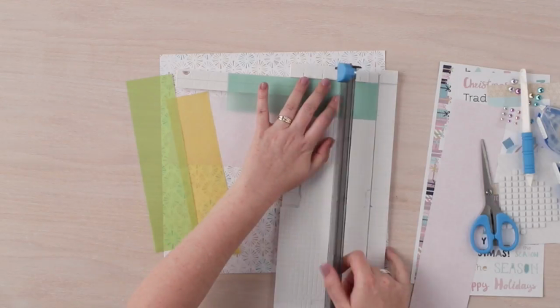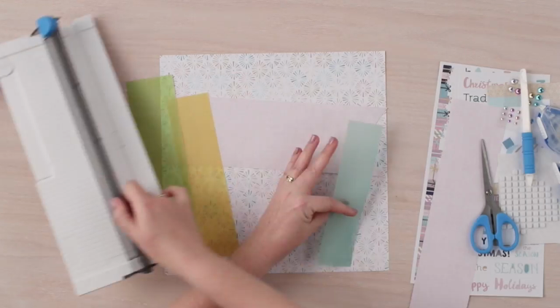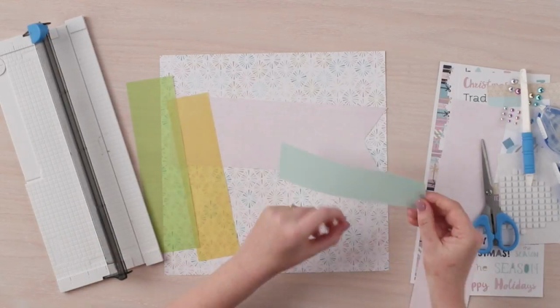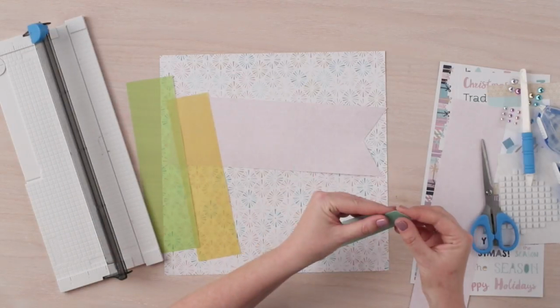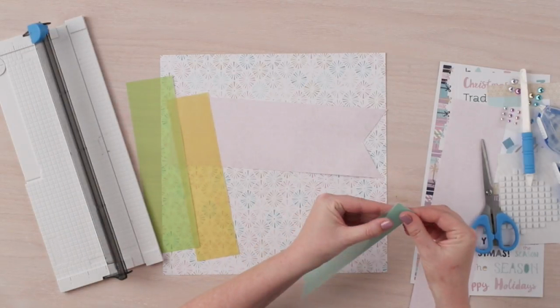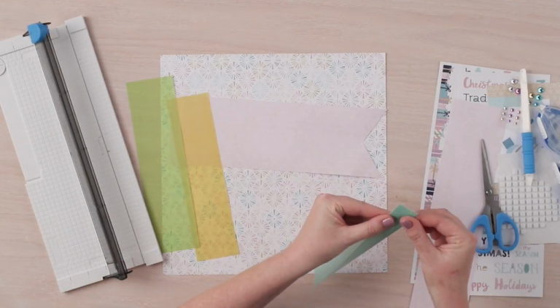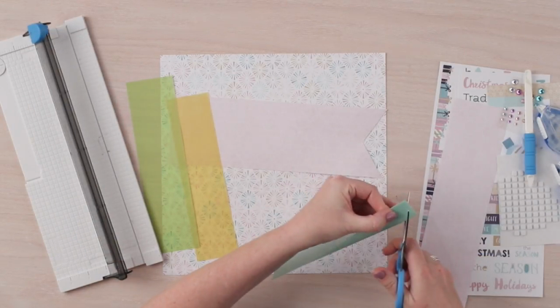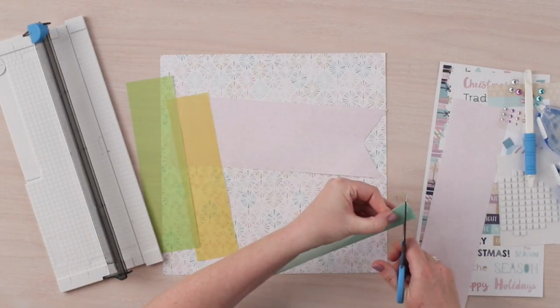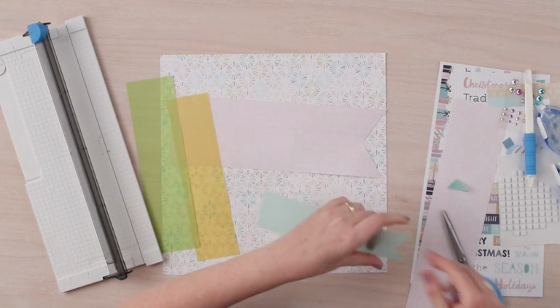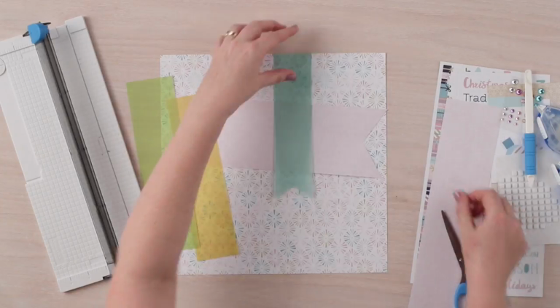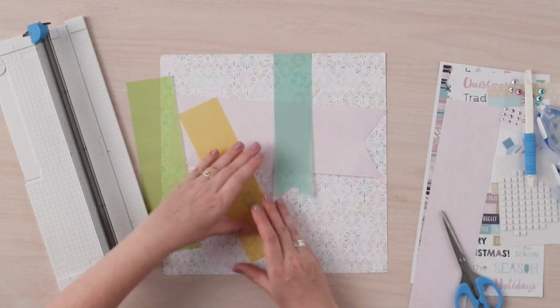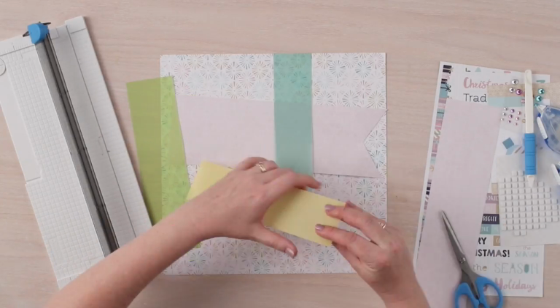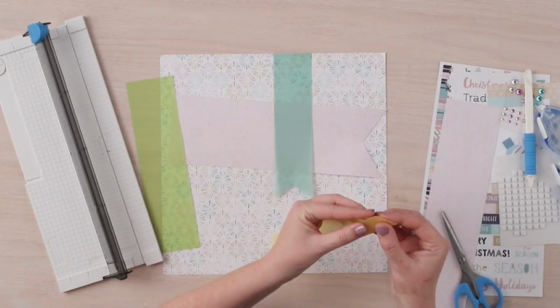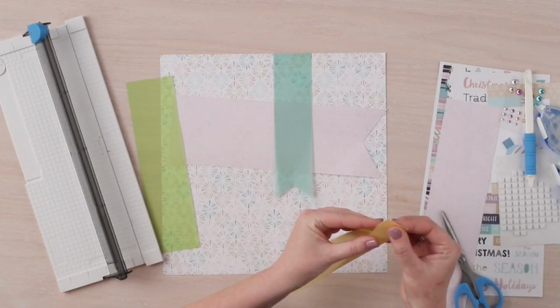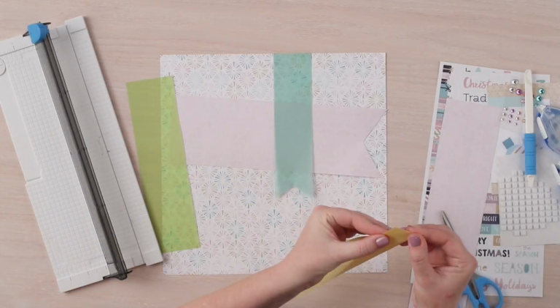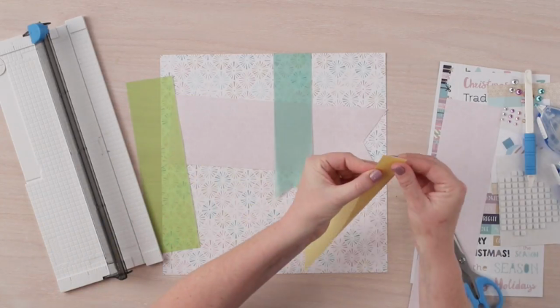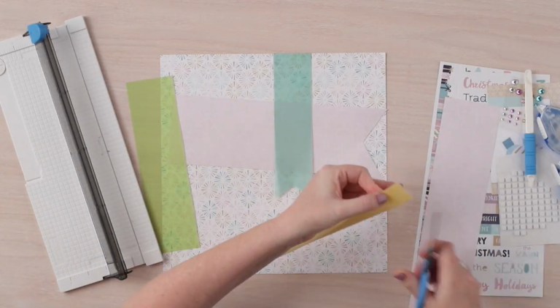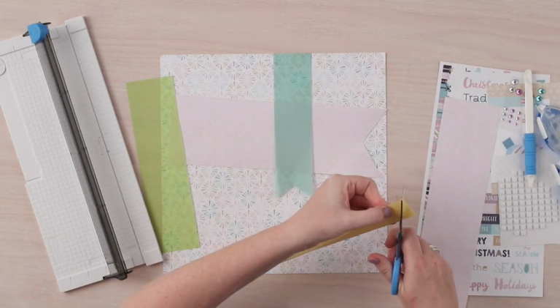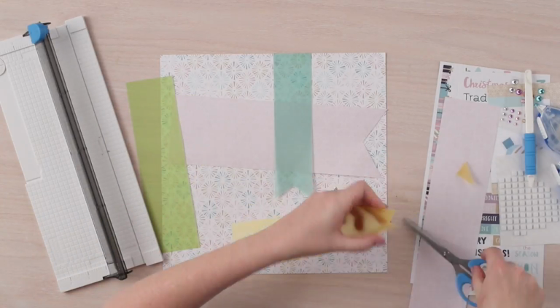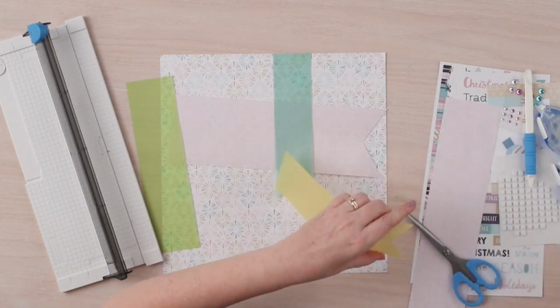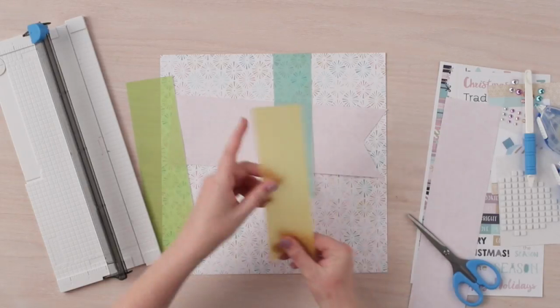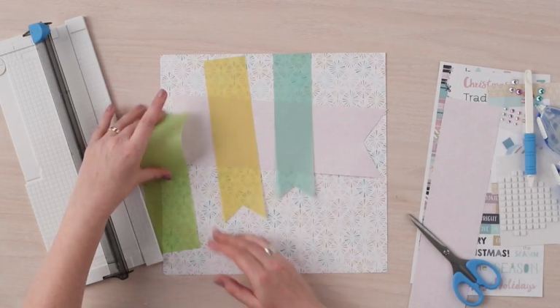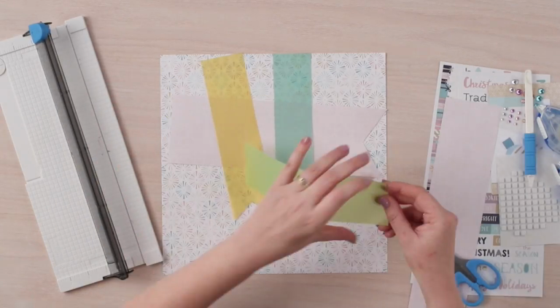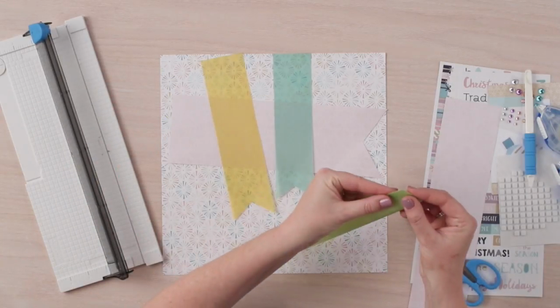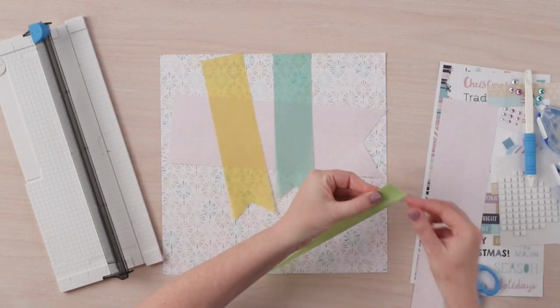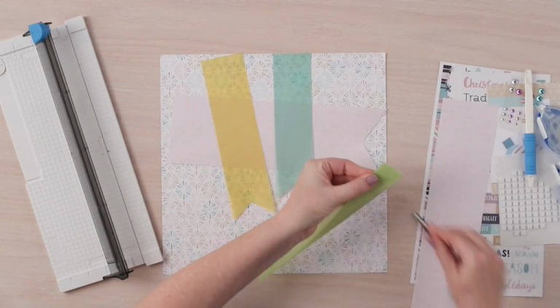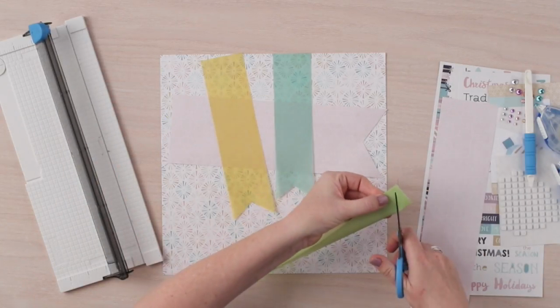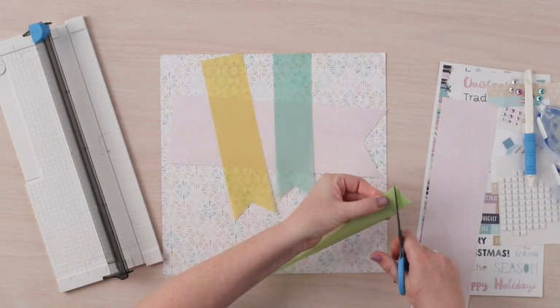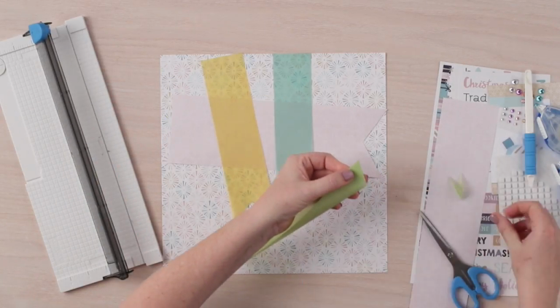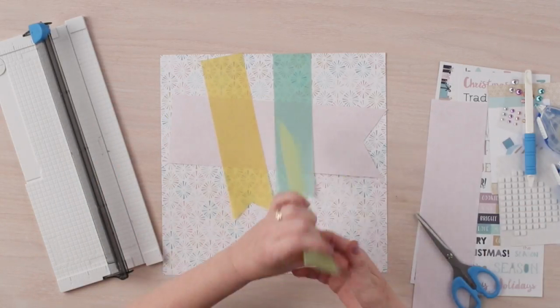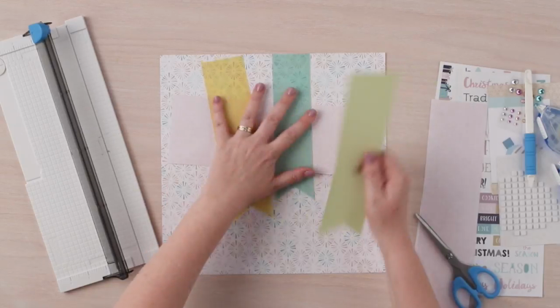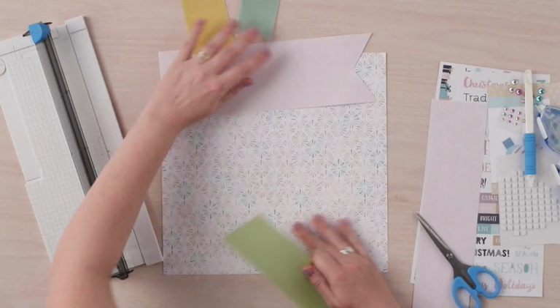We are going to gently fold one end of each of the pieces of vellum, cutting at an angle to create the banners. We are going to adhere the vellum banners to the layout using vellum adhesive.